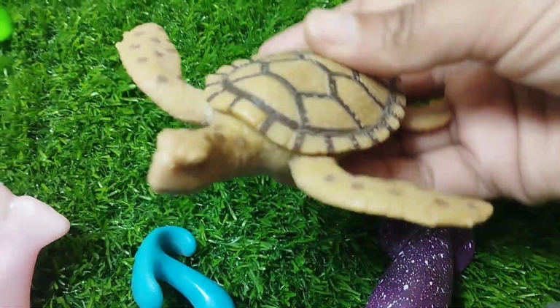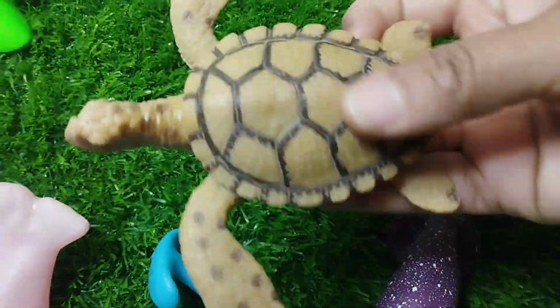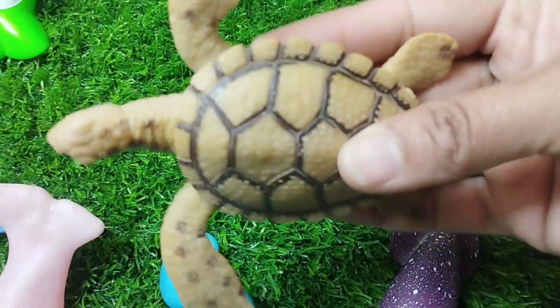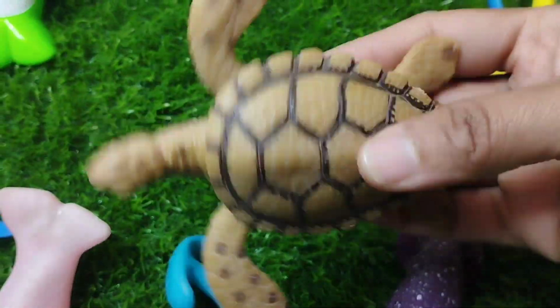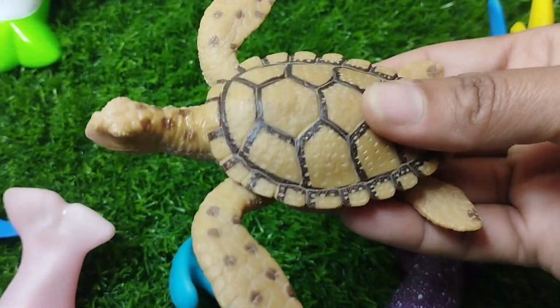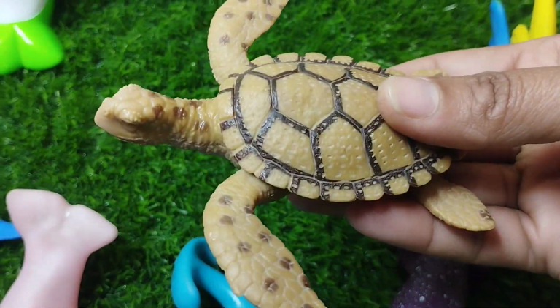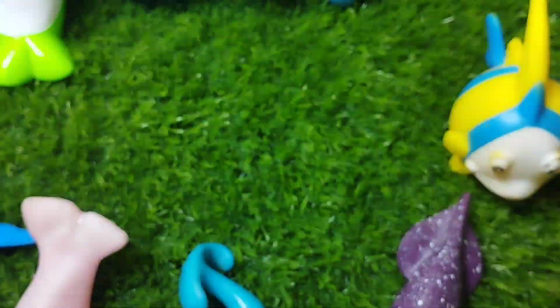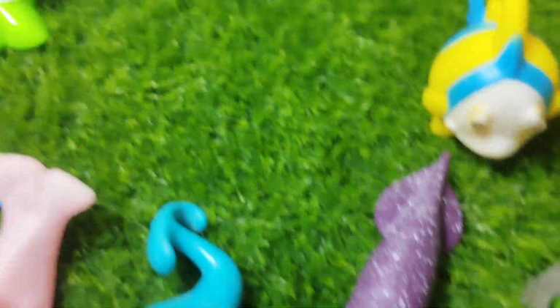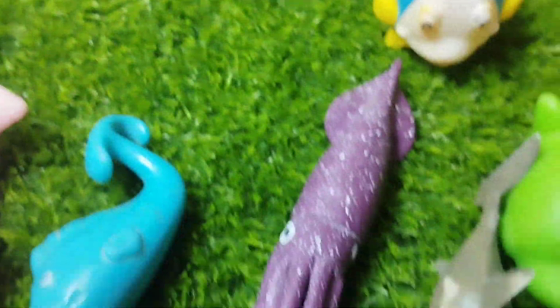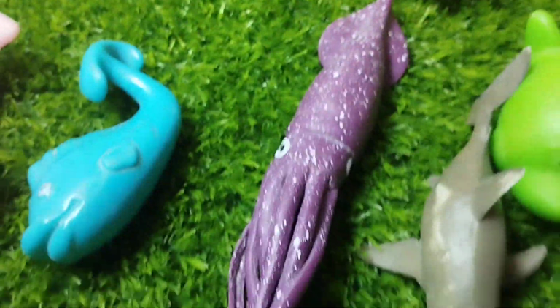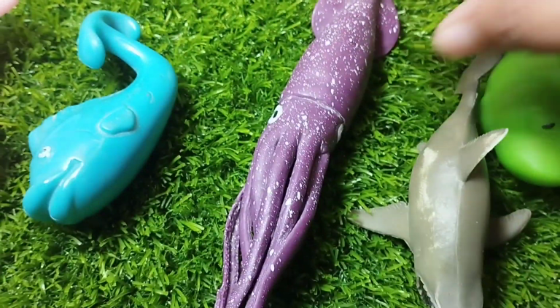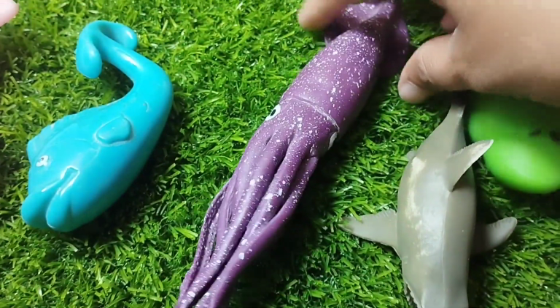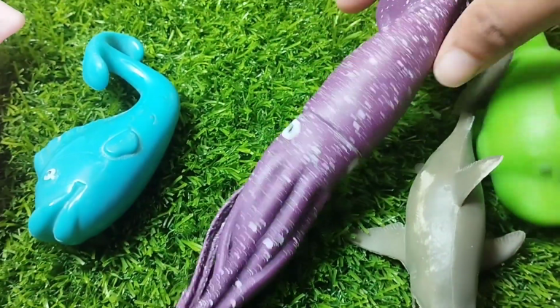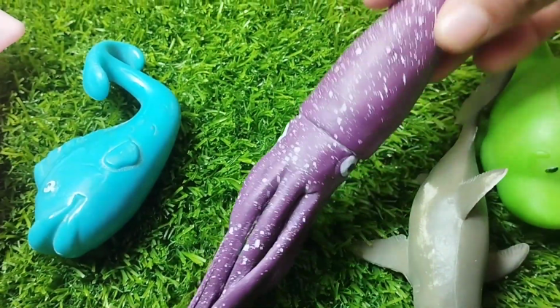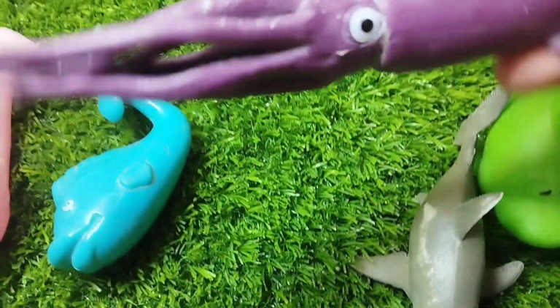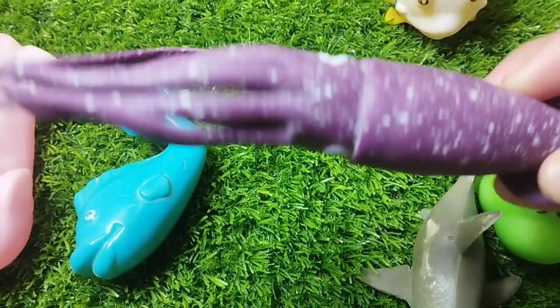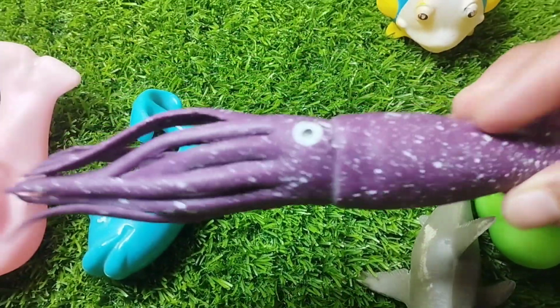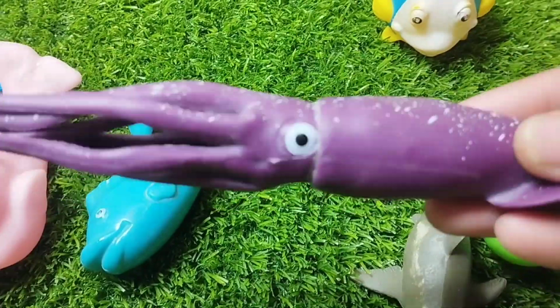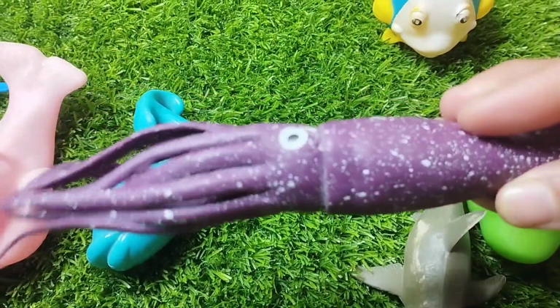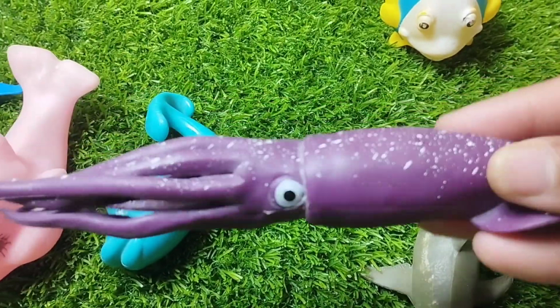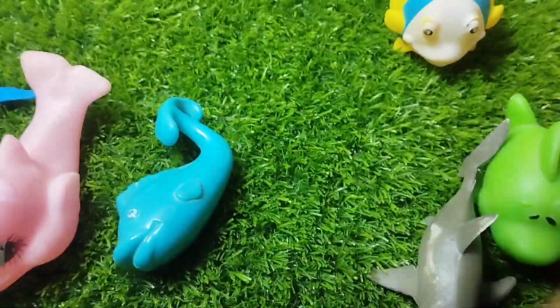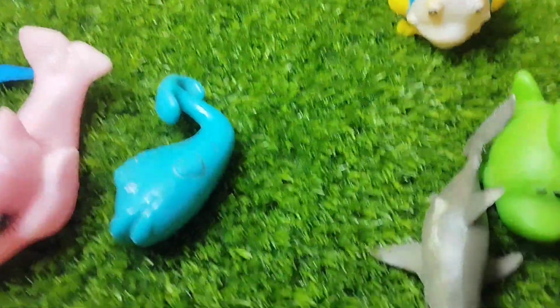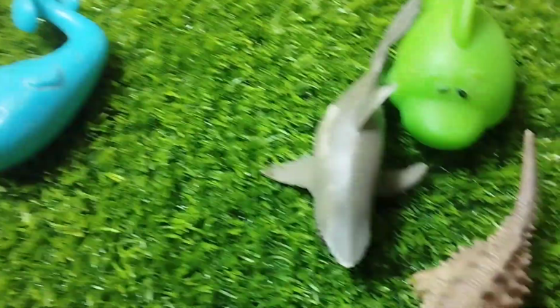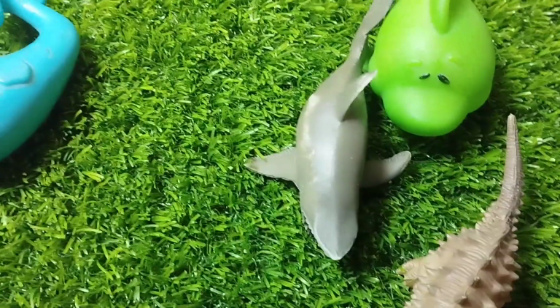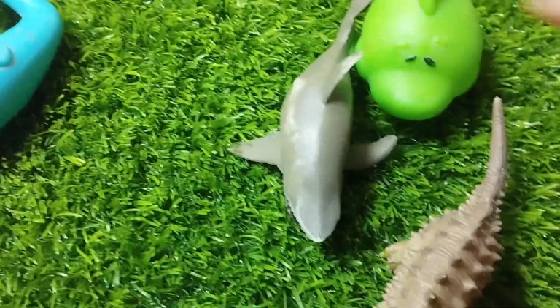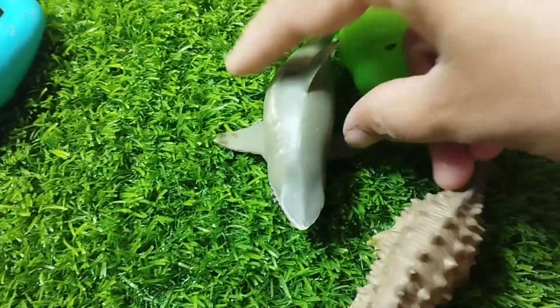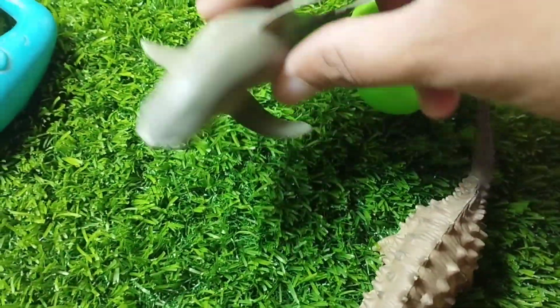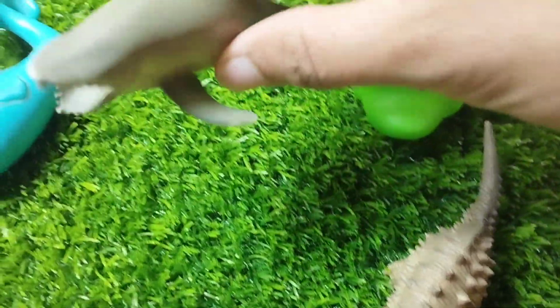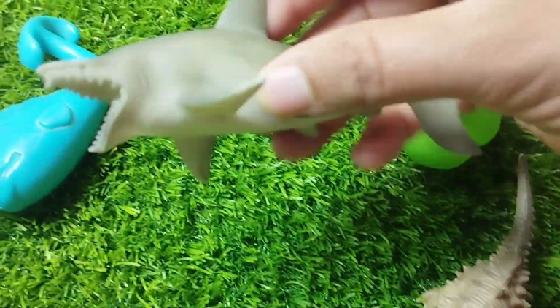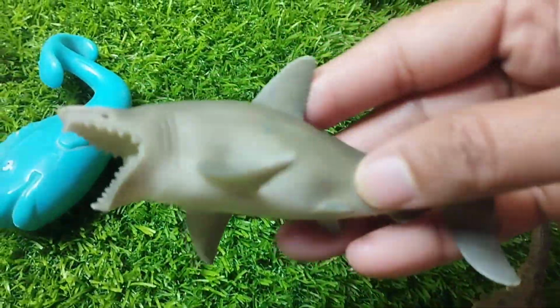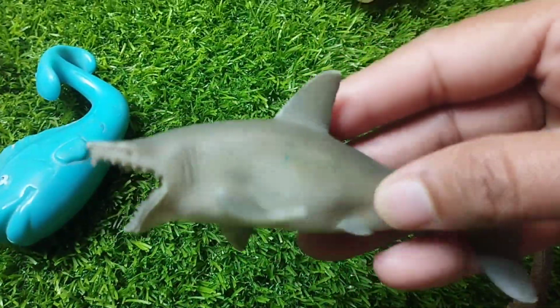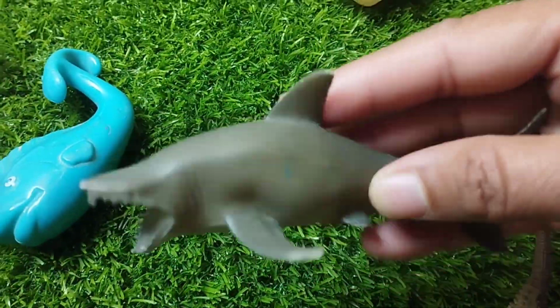A sea turtle. This is a sea turtle. A squid. This is a squid. The next one is a shark.